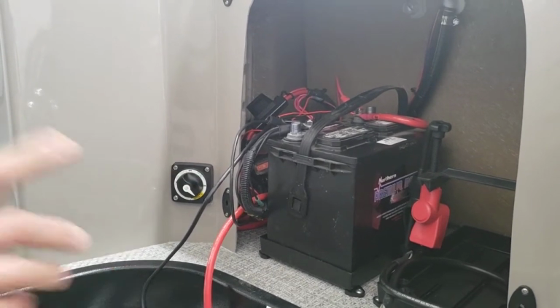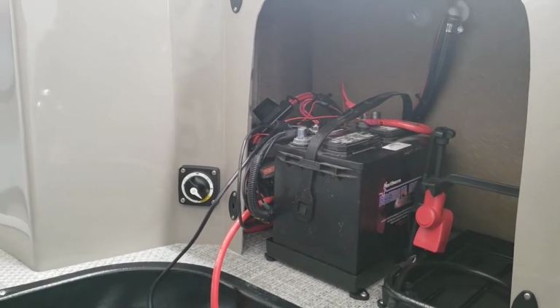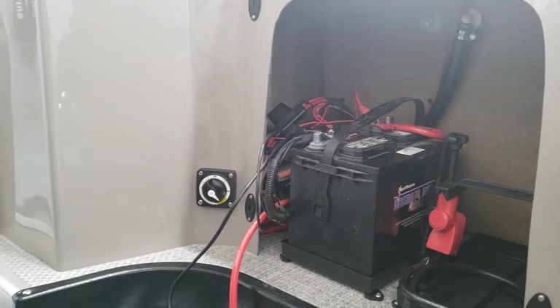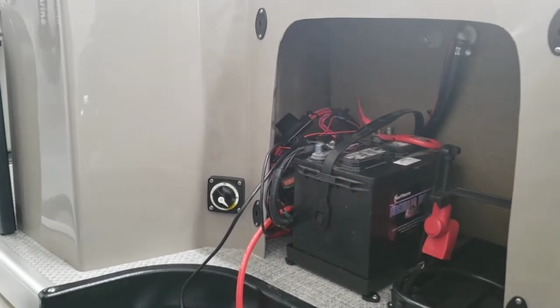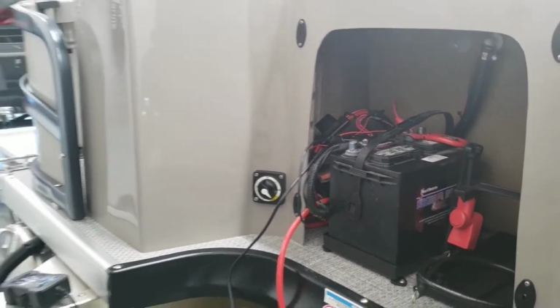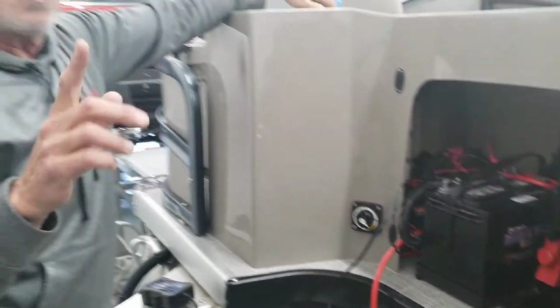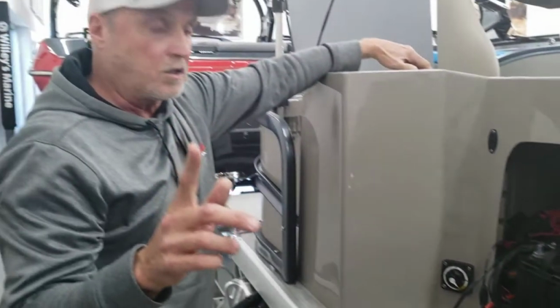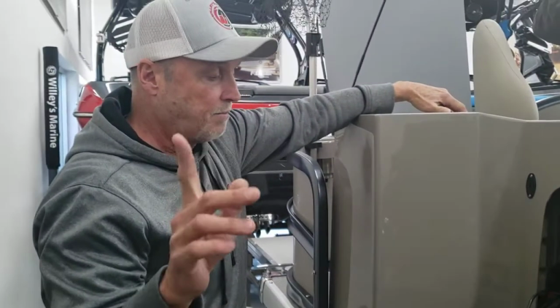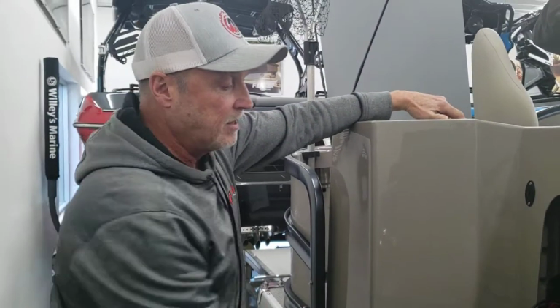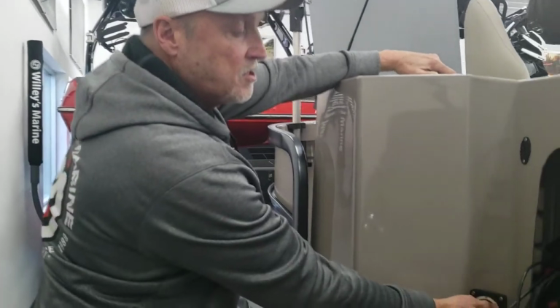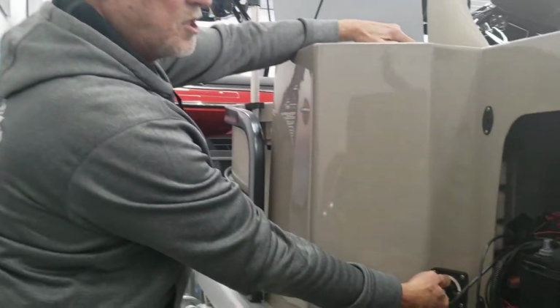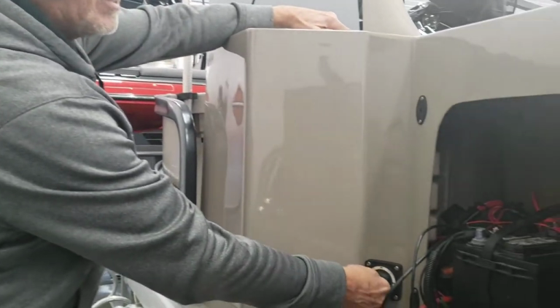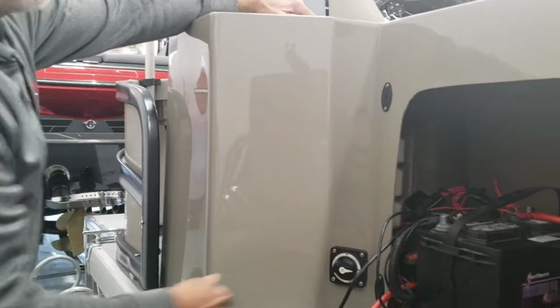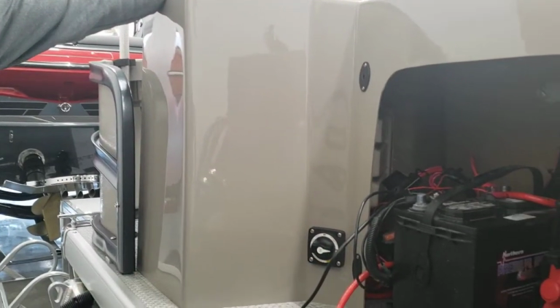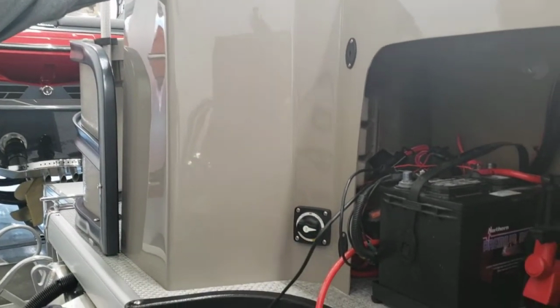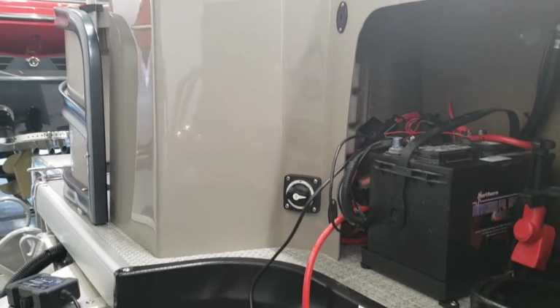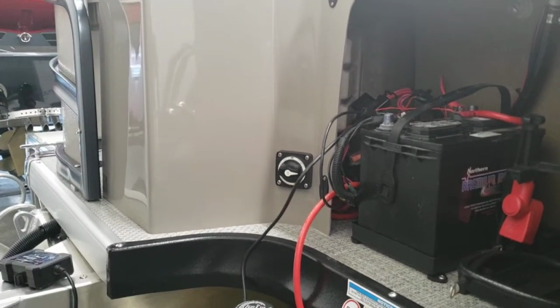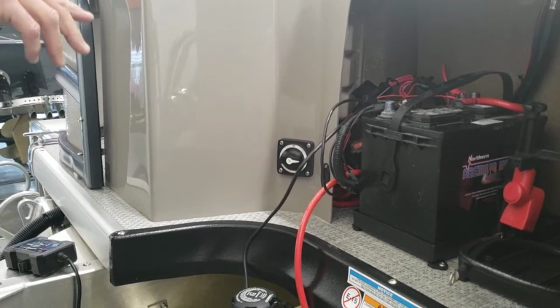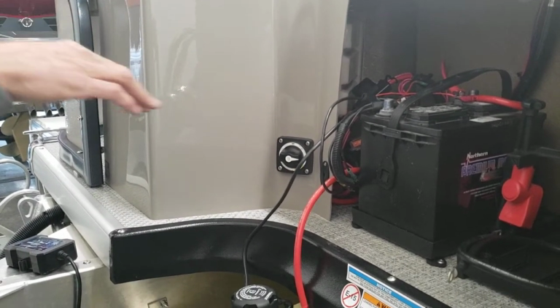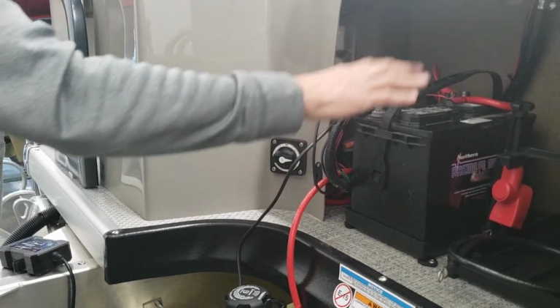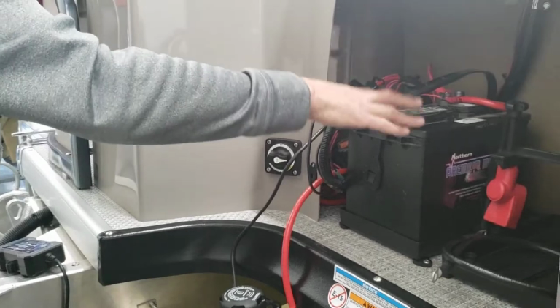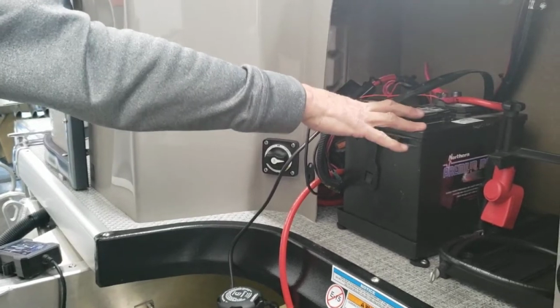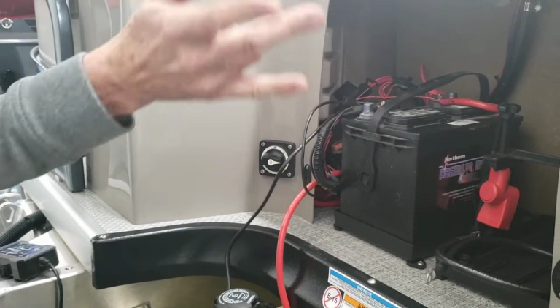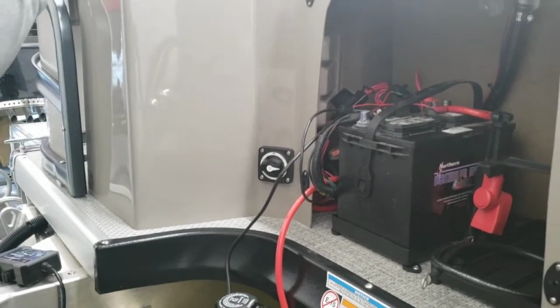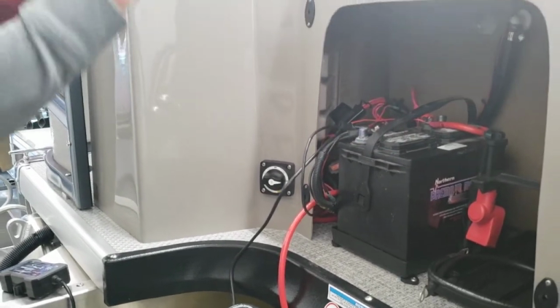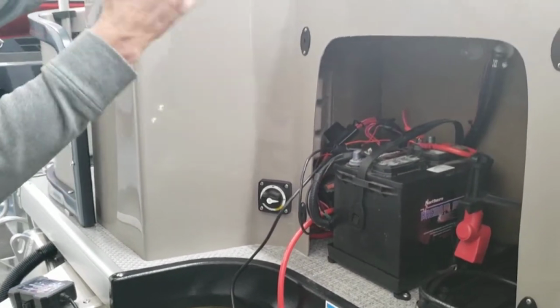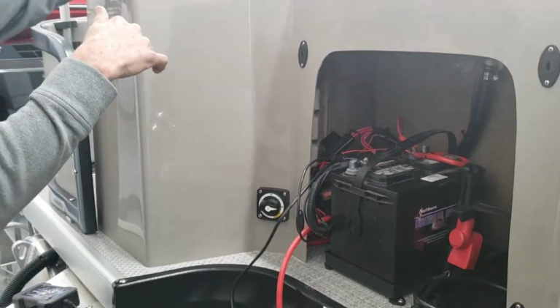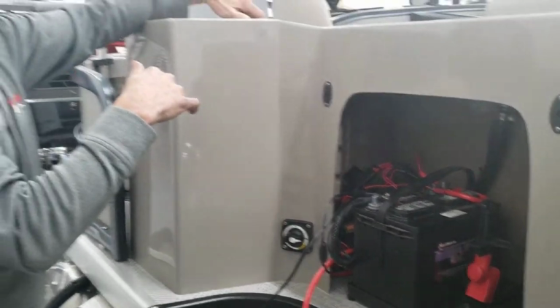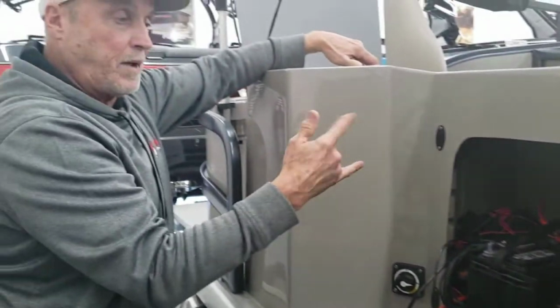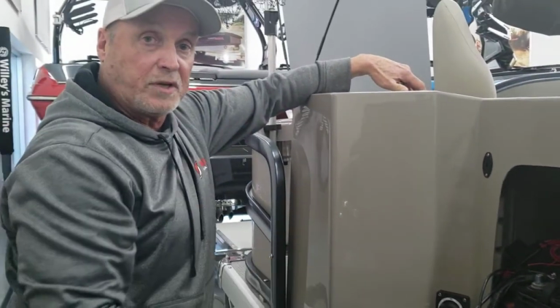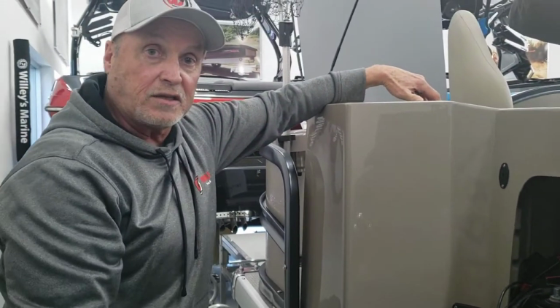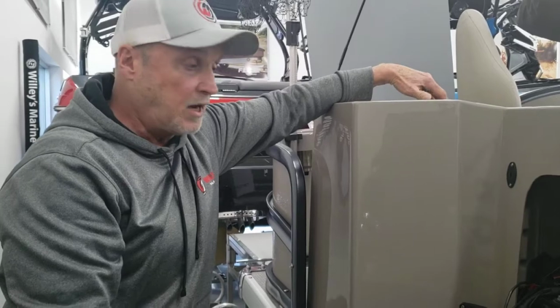It's a really good idea that after your motor starts to come back, switch this back into the on position to be sure that now the pontoon is running off the main battery, which is now being charged with the motor running, and both batteries will be charging at the same time.